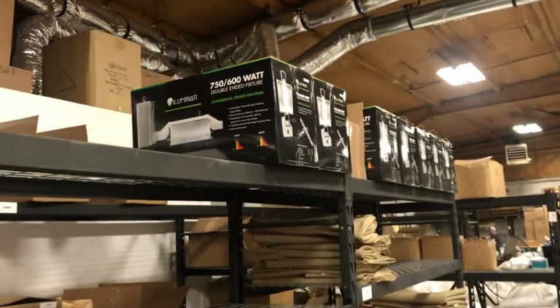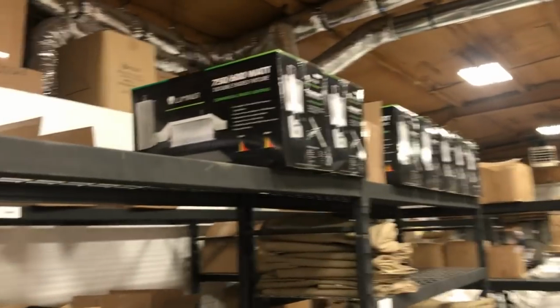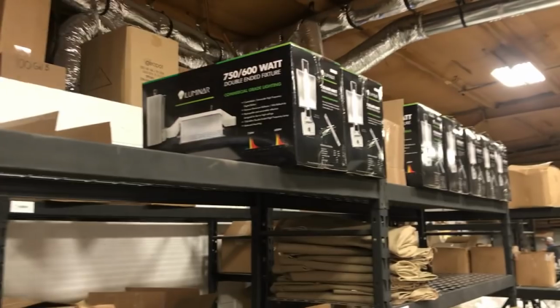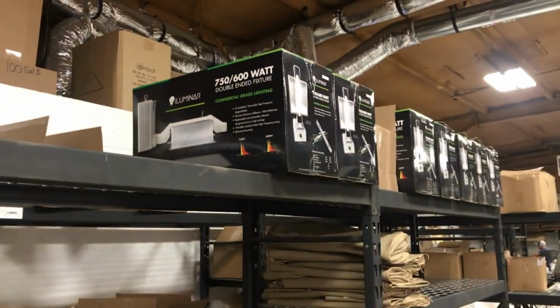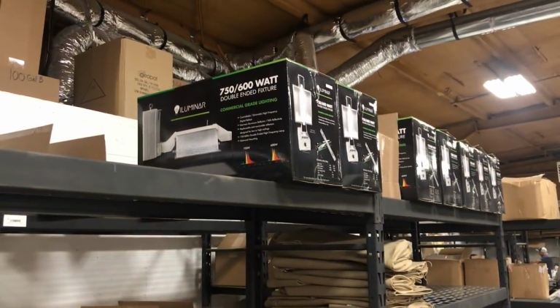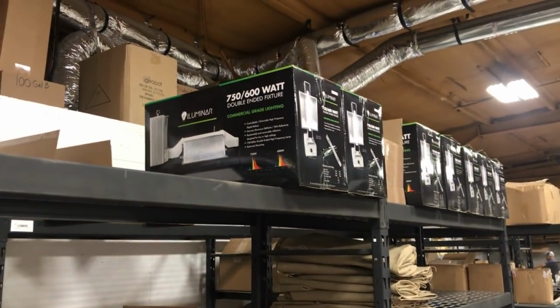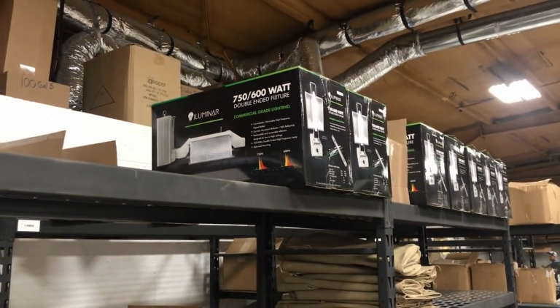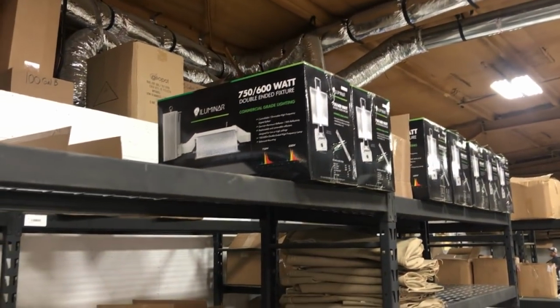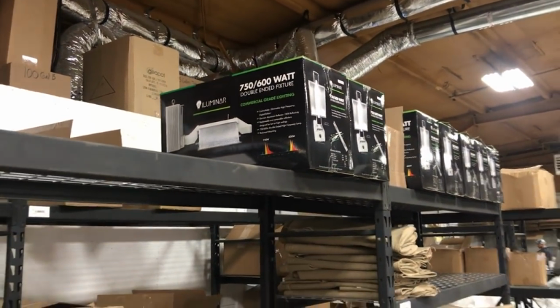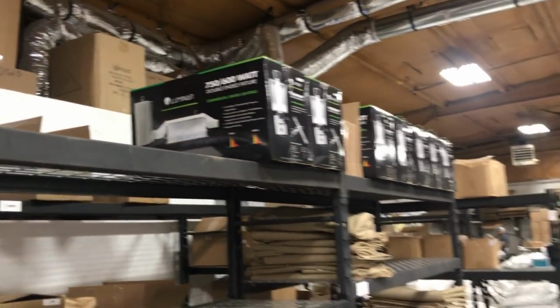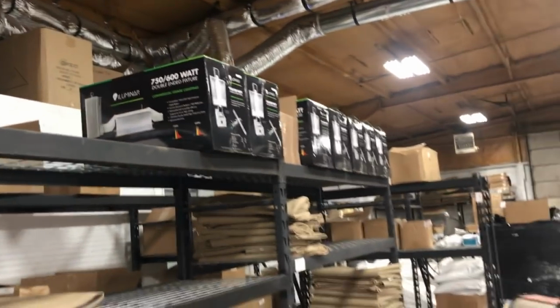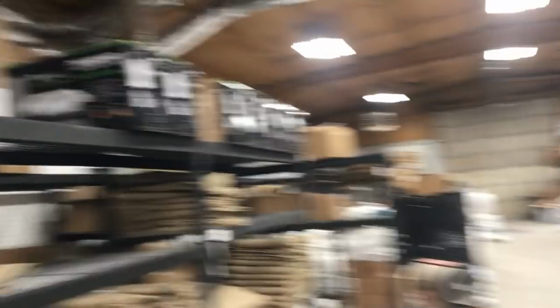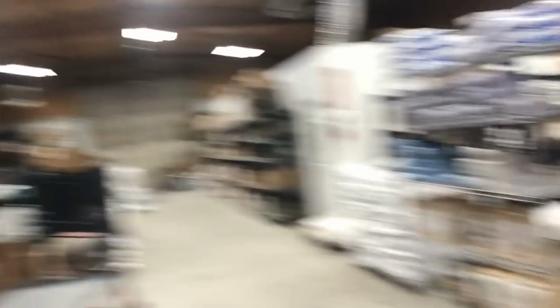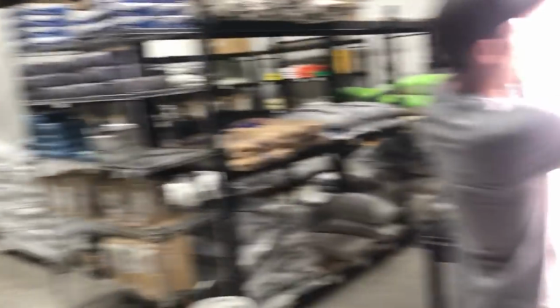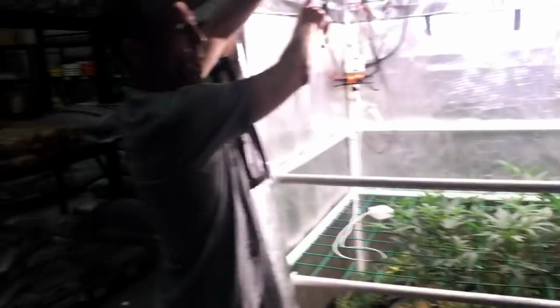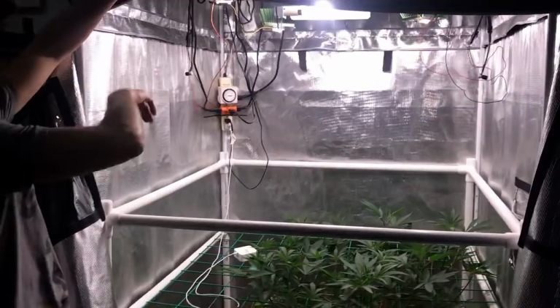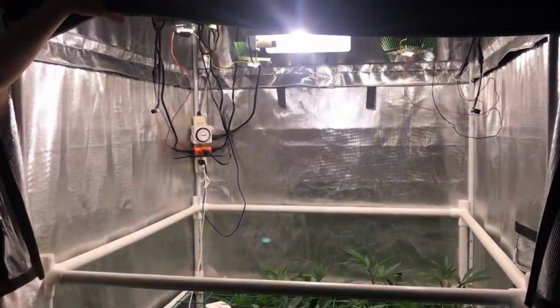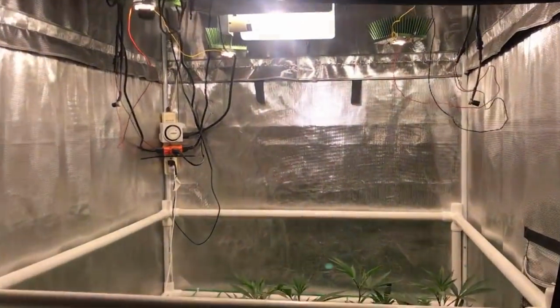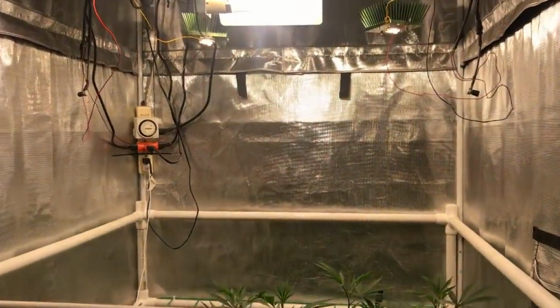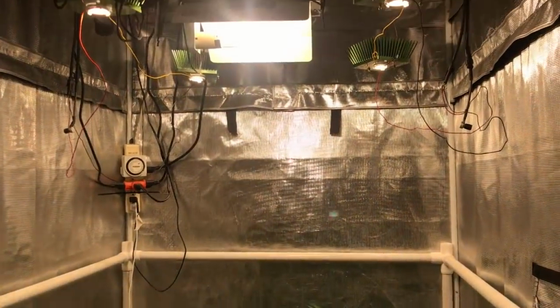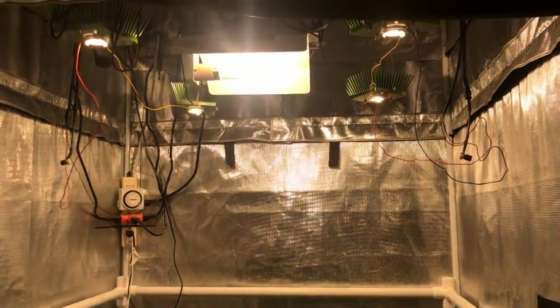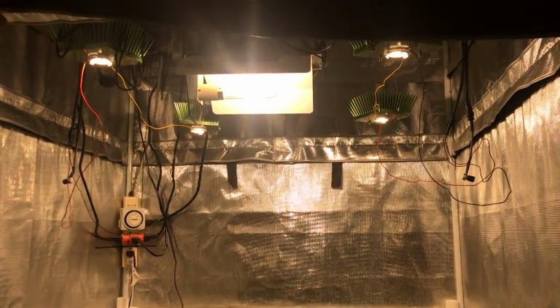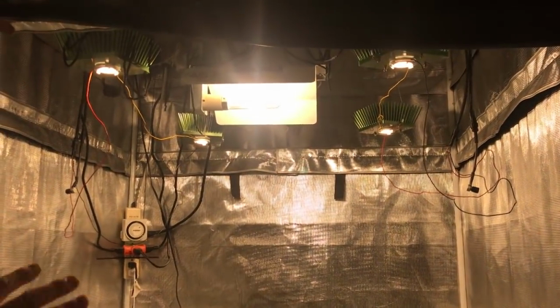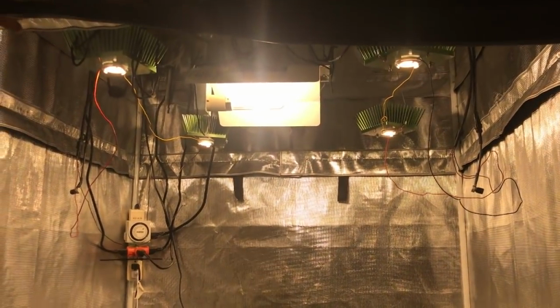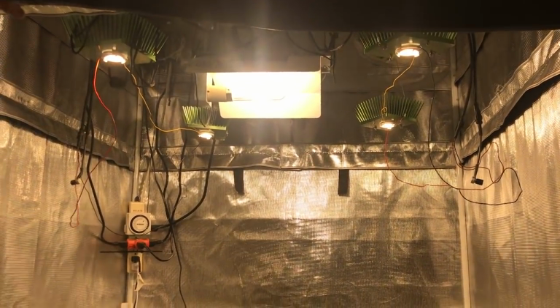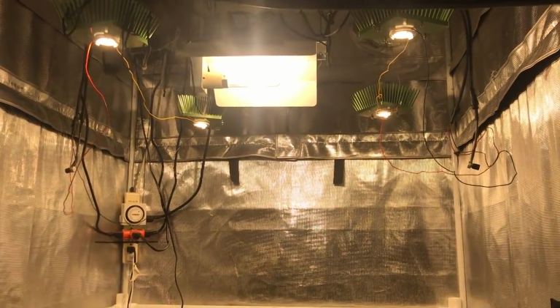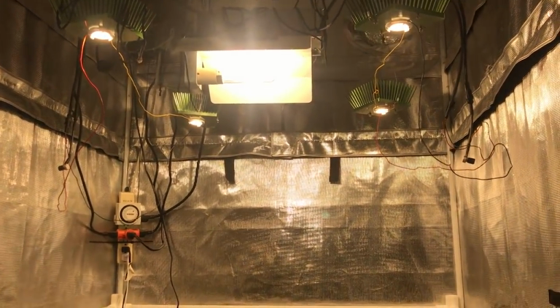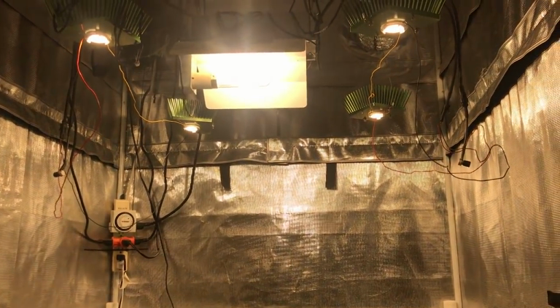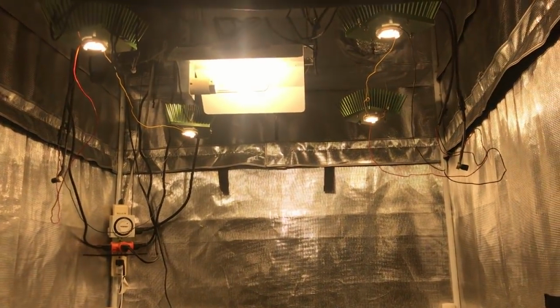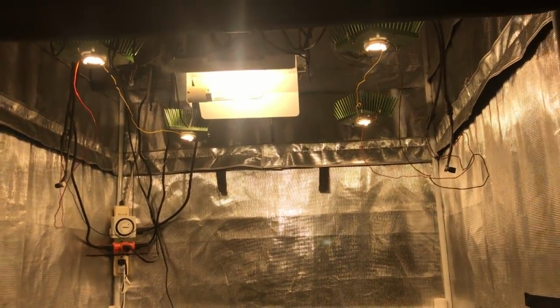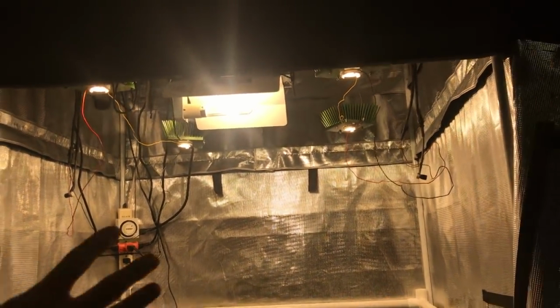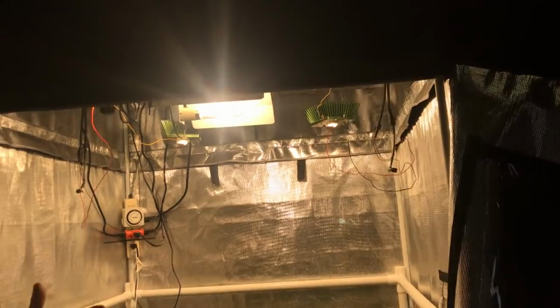We're going to compare that double-ended against six of these Vero Cobbs 100 watts, and we're going to have their new Vero 600 rail system built out. We're going to compare side-by-side.